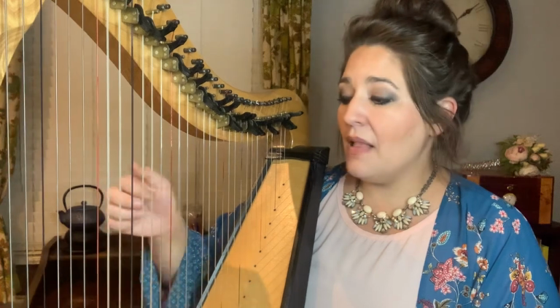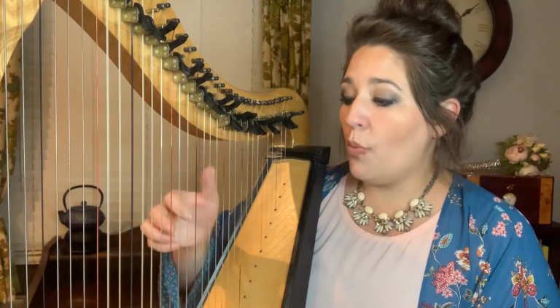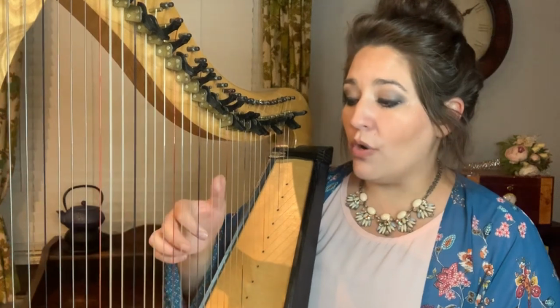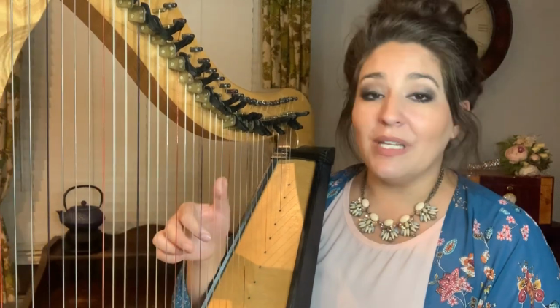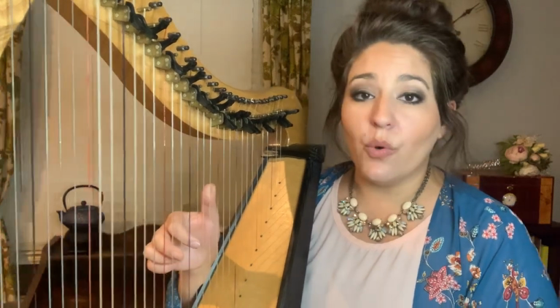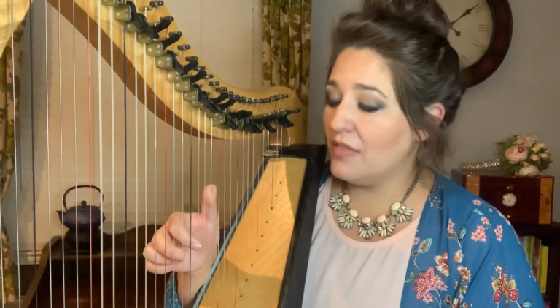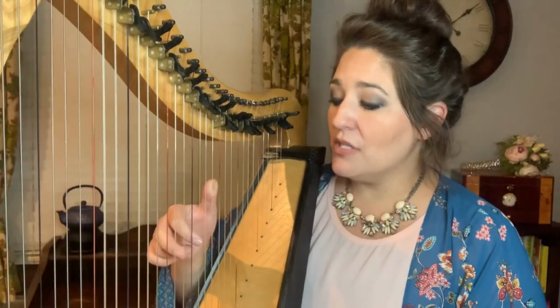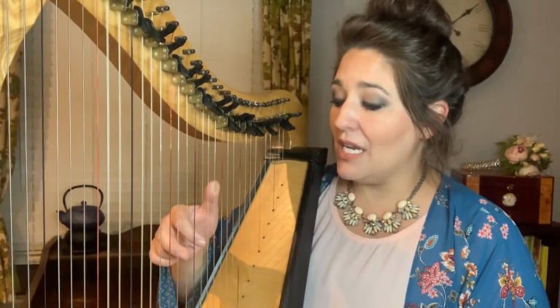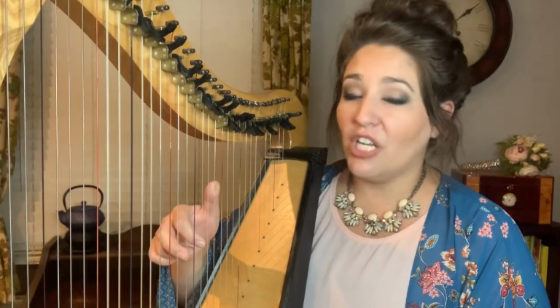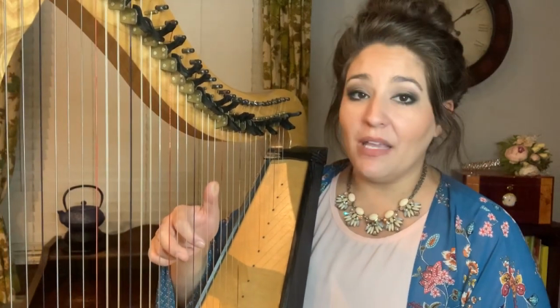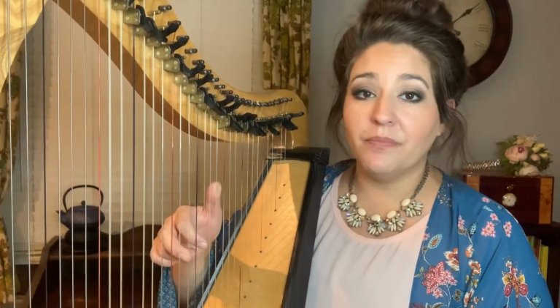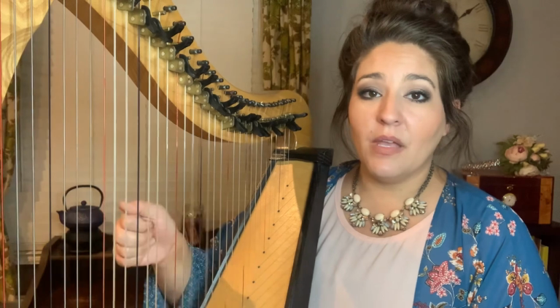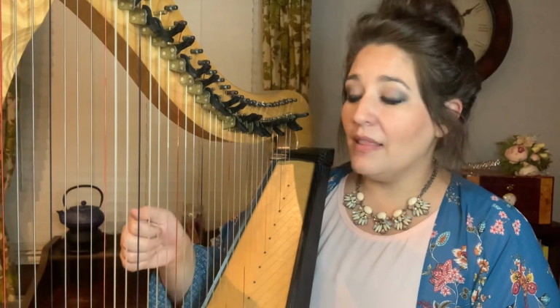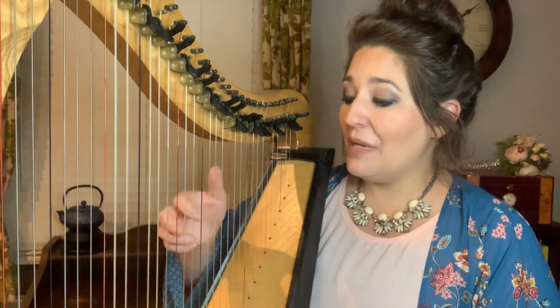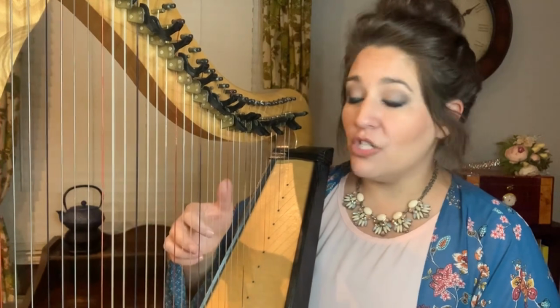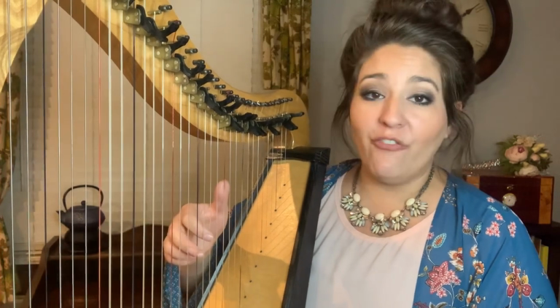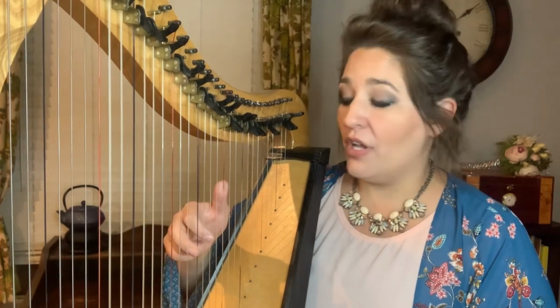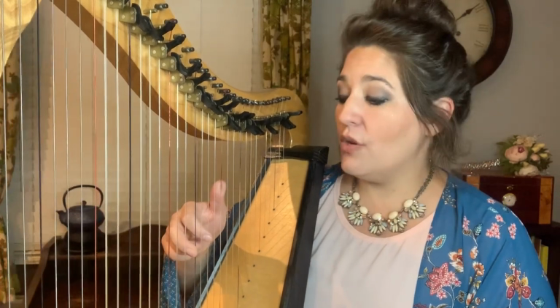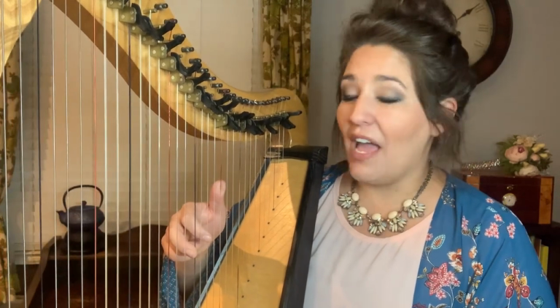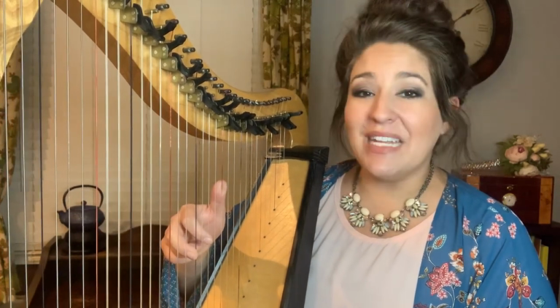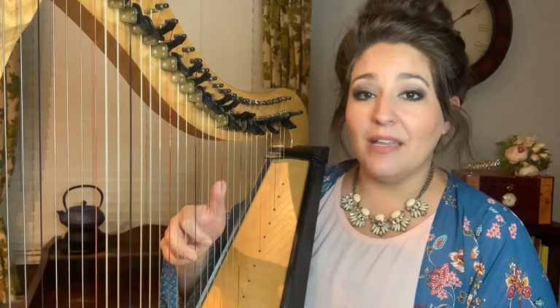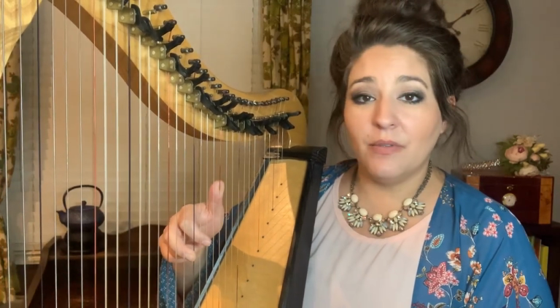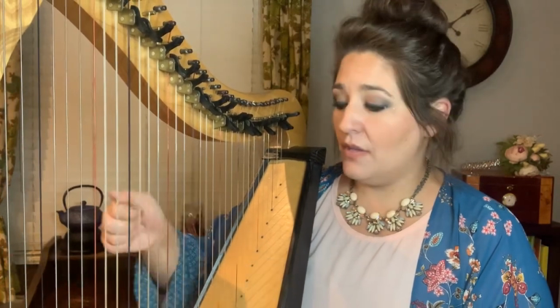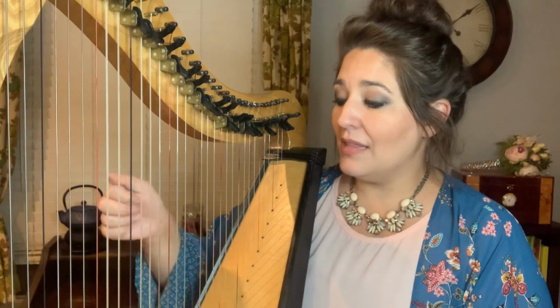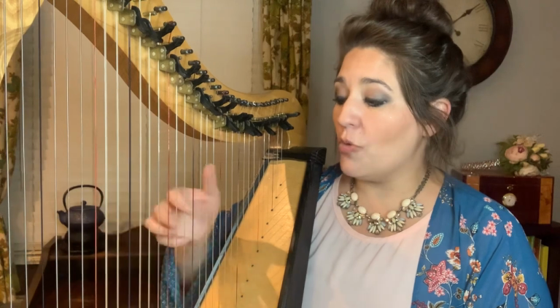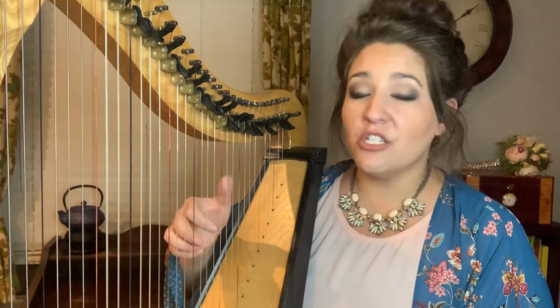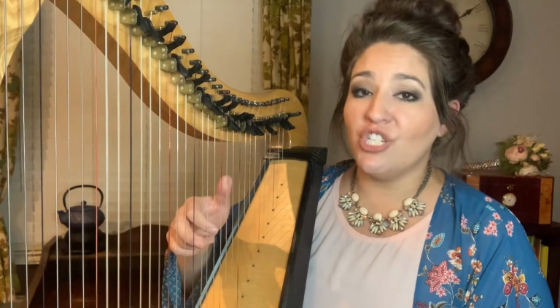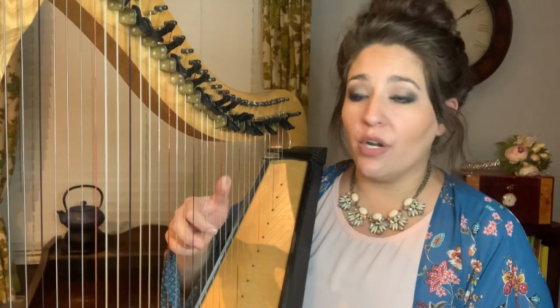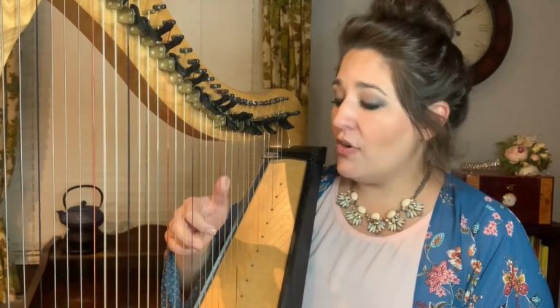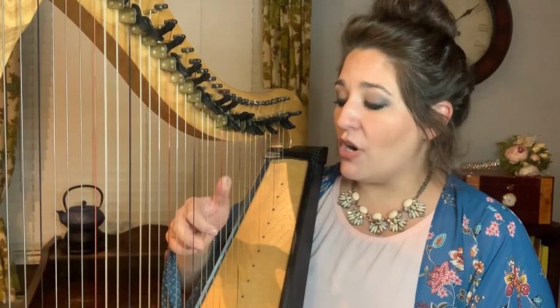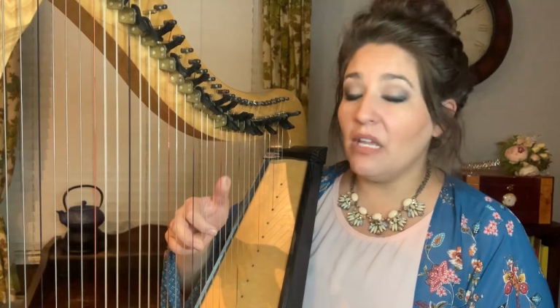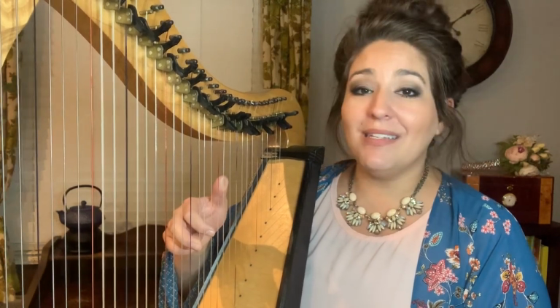Let's go up one more to an E chord. The notes are E, G, B. Let's go up again to an F chord. The notes are F, A, C. Let's go up again to a G chord. The notes are G, B, D.